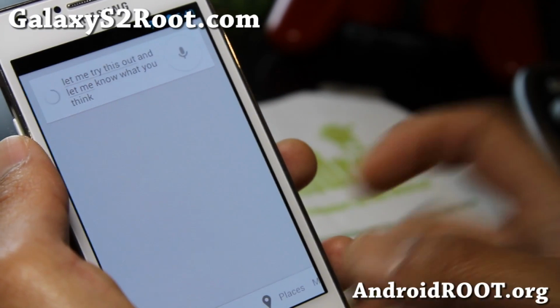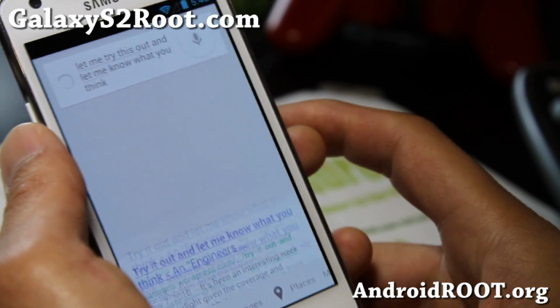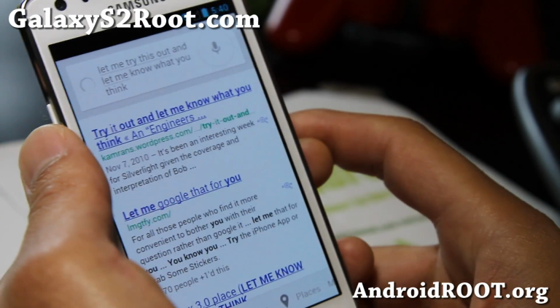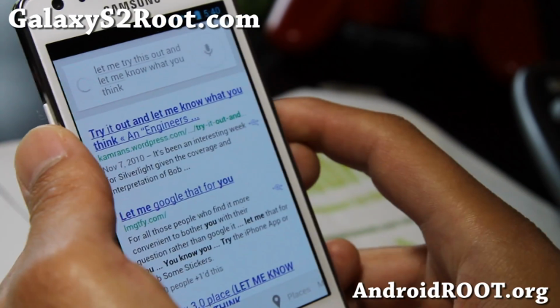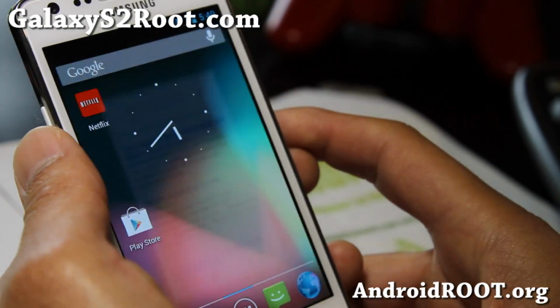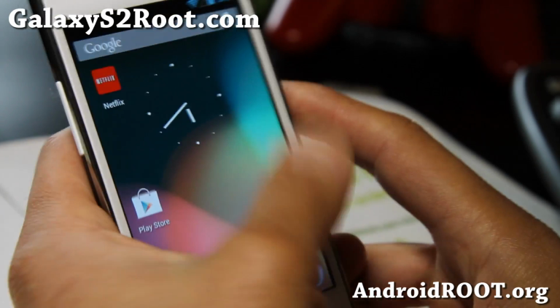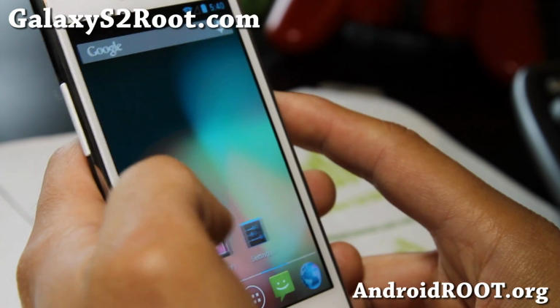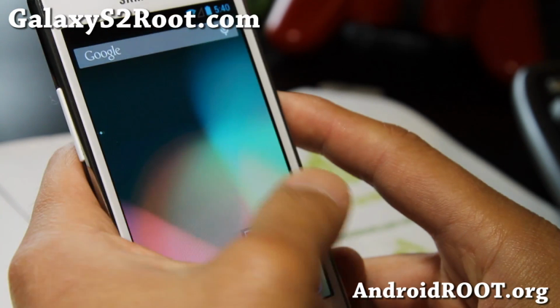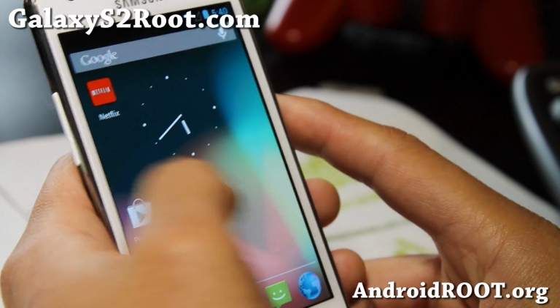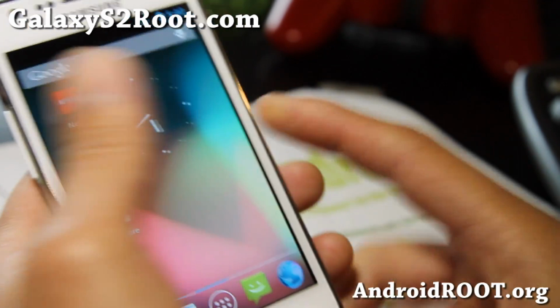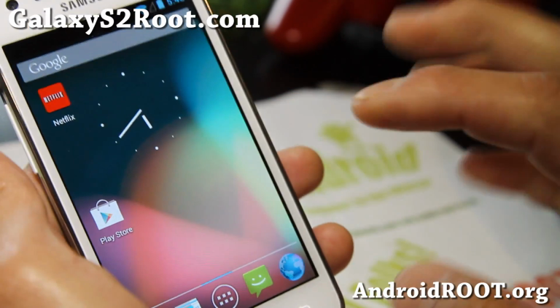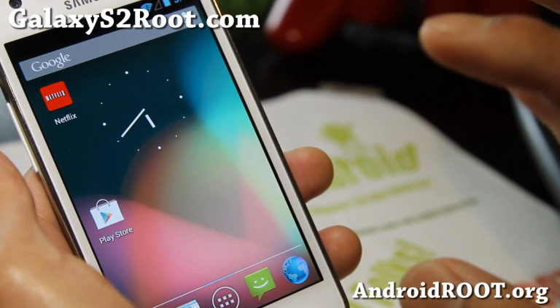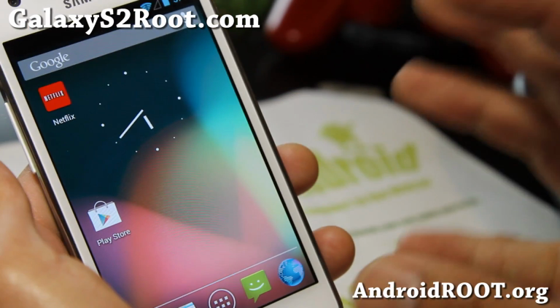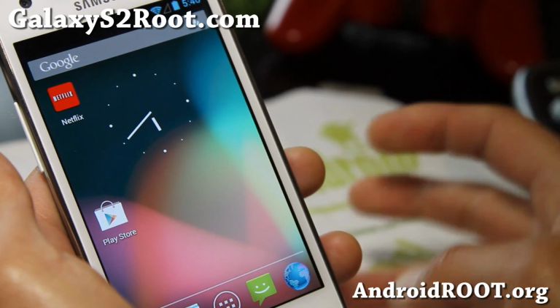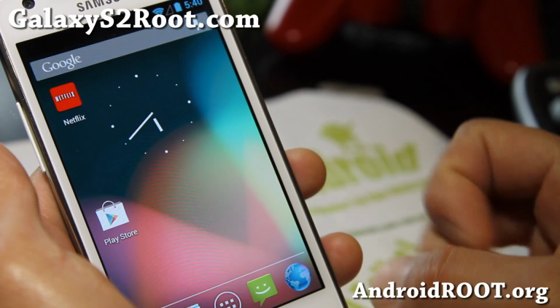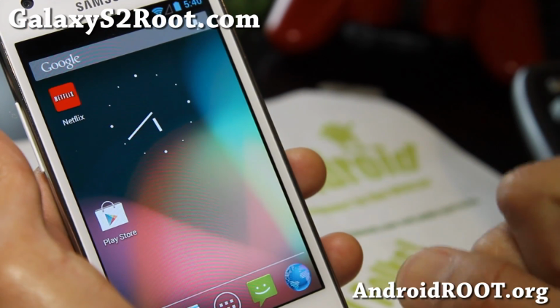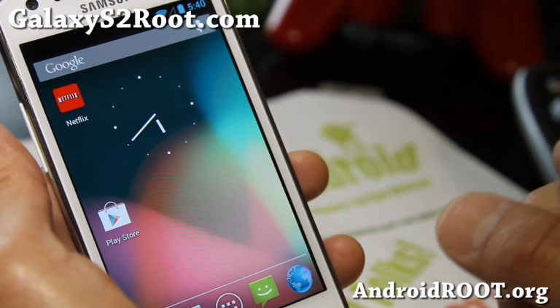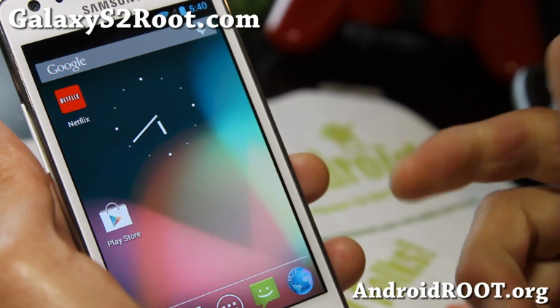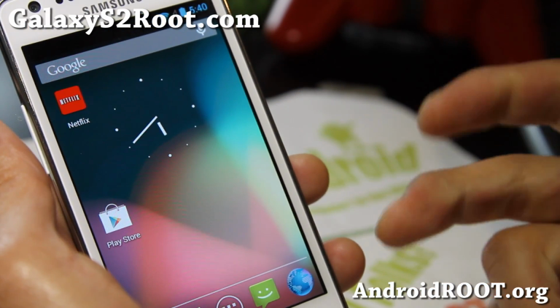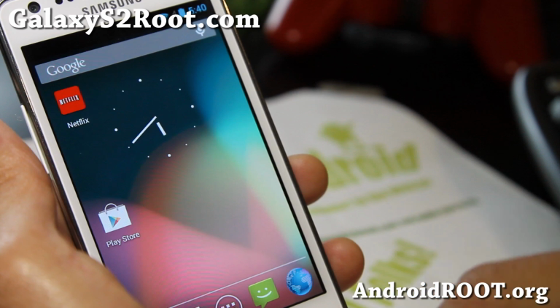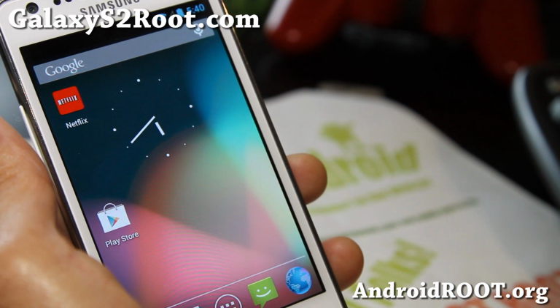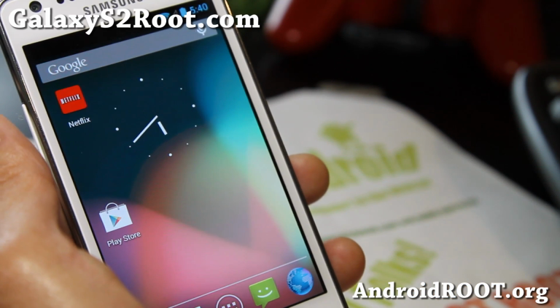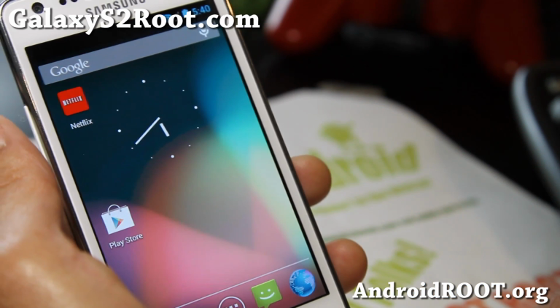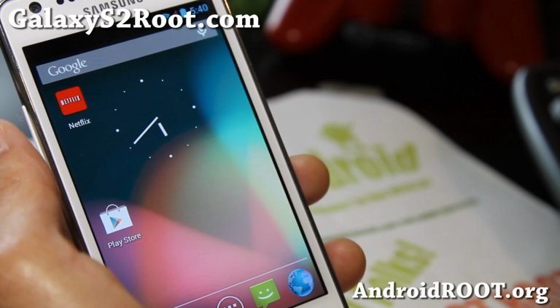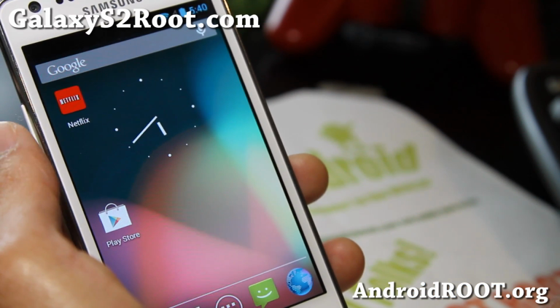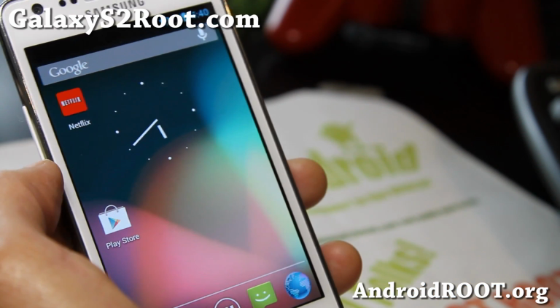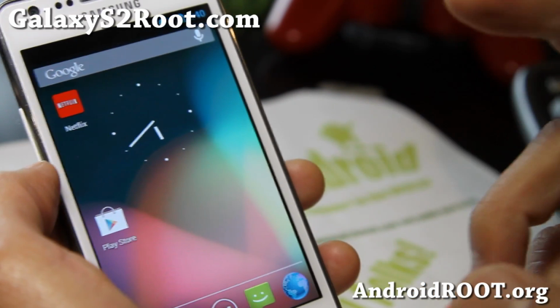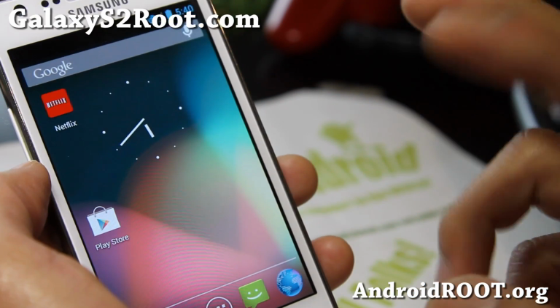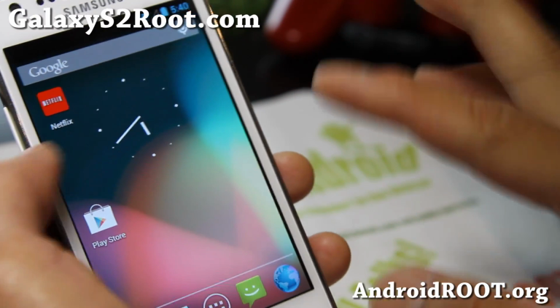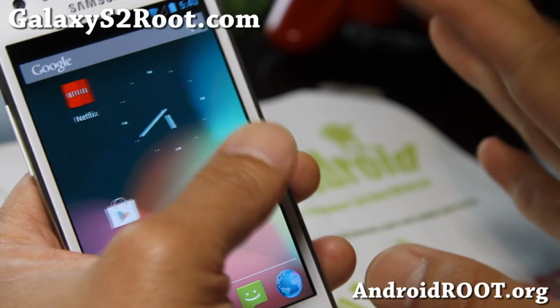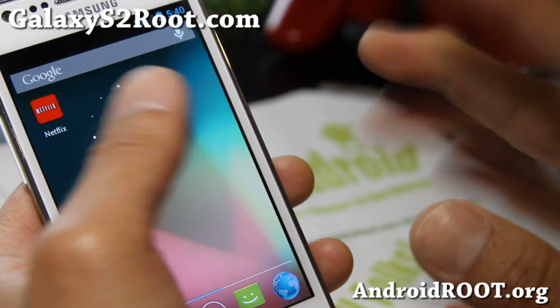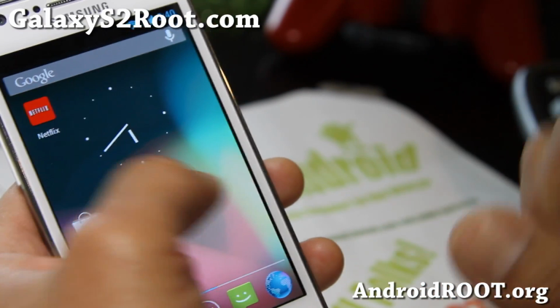It should be pretty good. As far as installation, it's pretty easy — just install as usual. There's an Aroma graphical installer. You can choose from Sia or Dreamkernel.